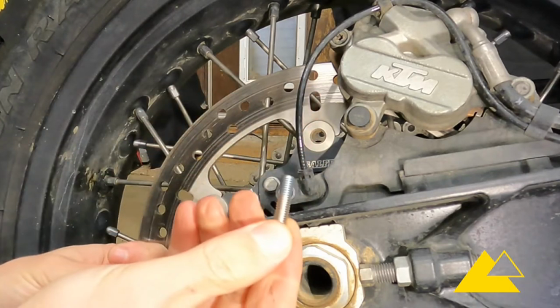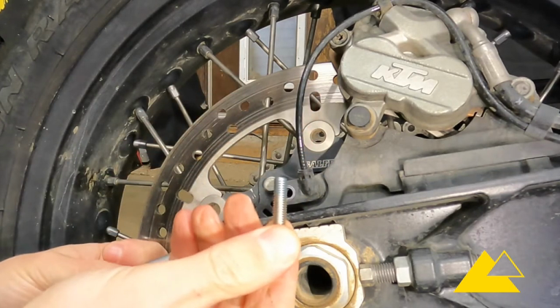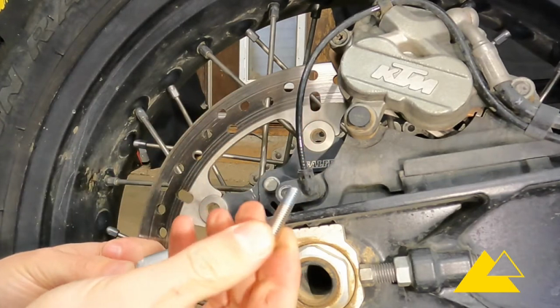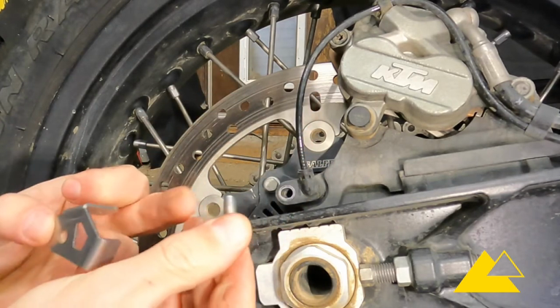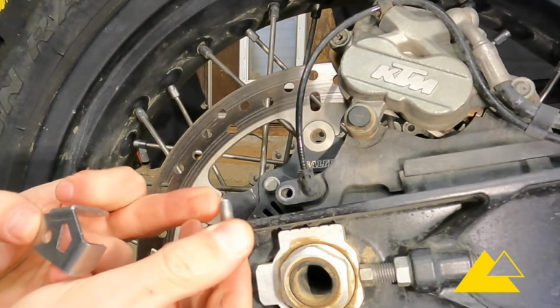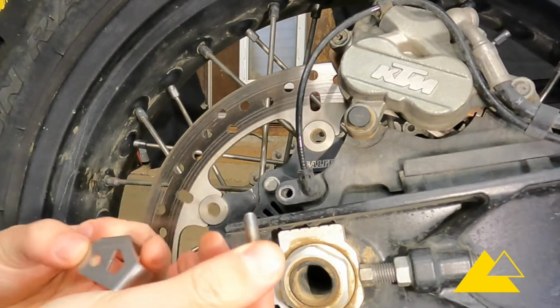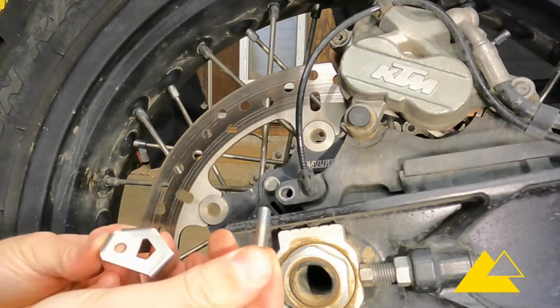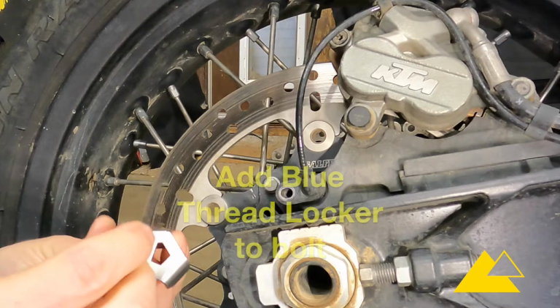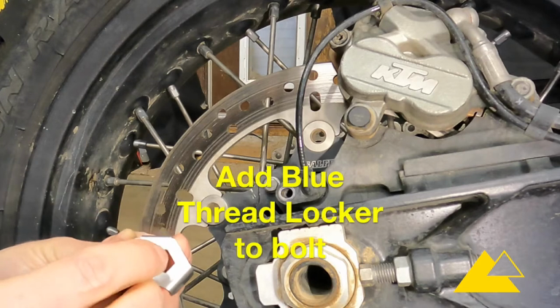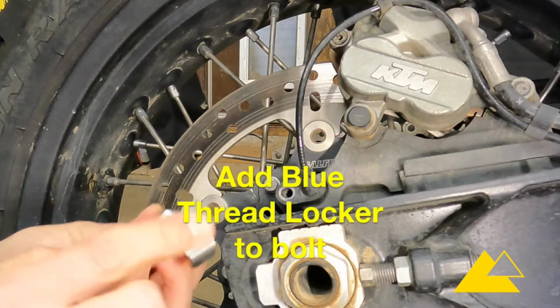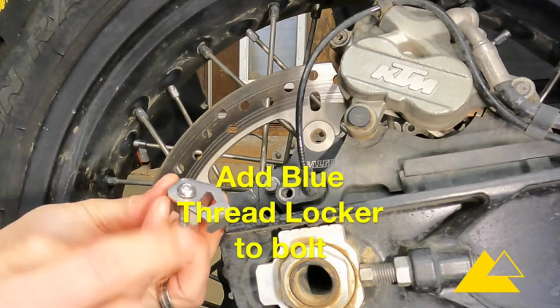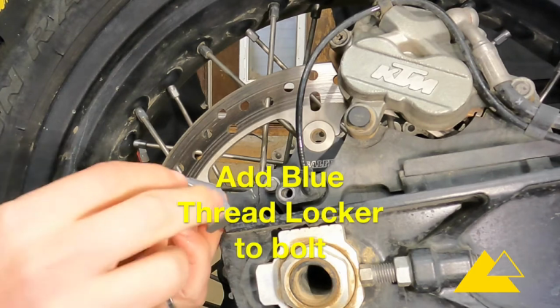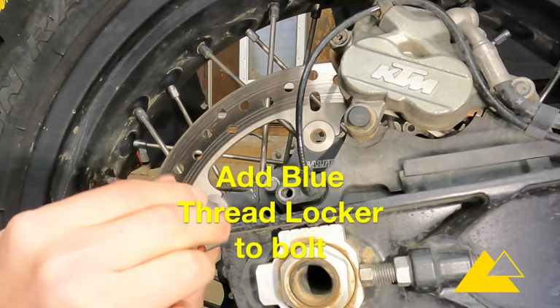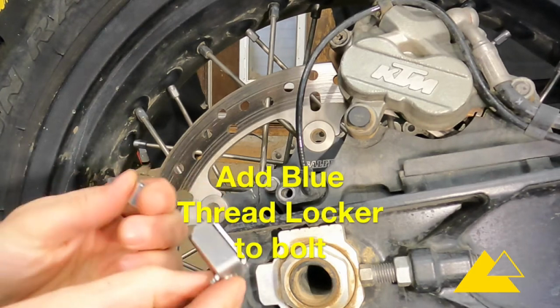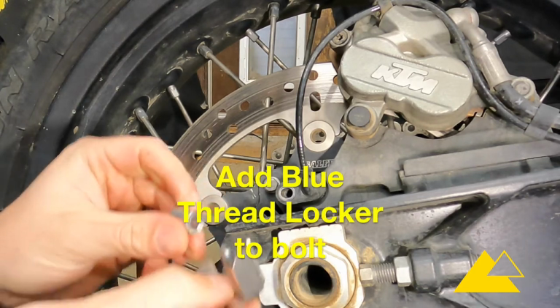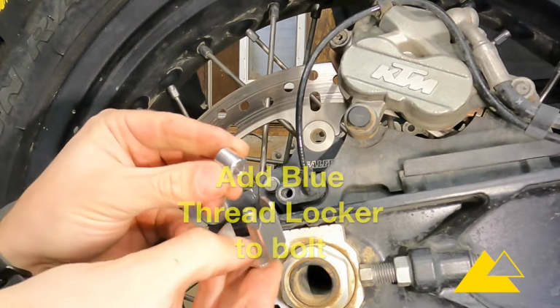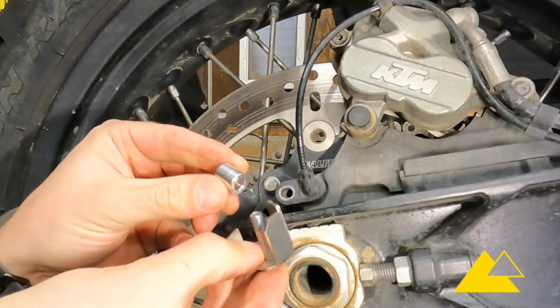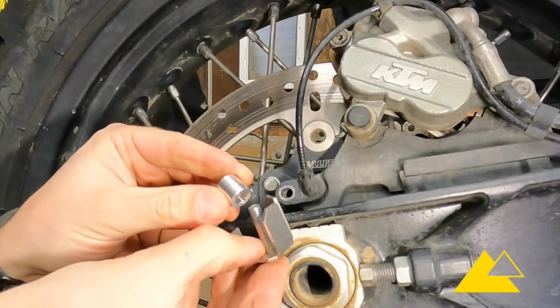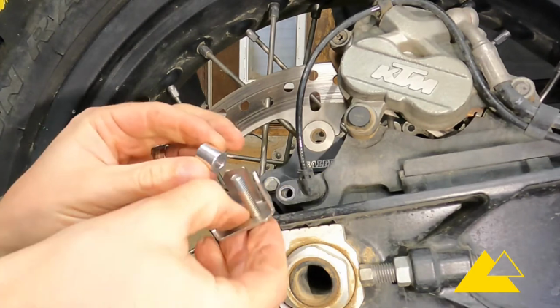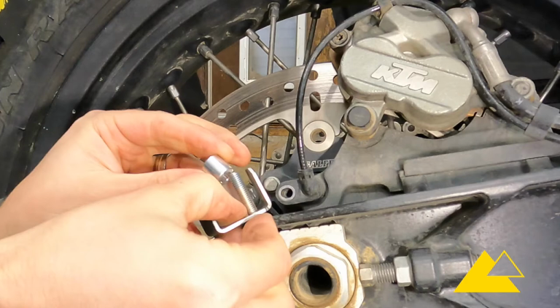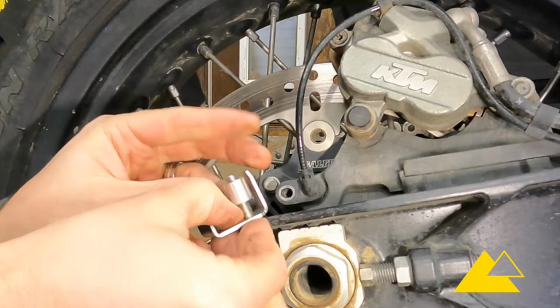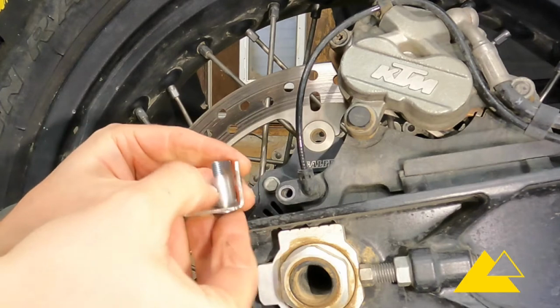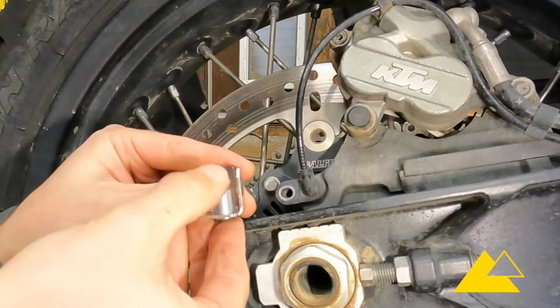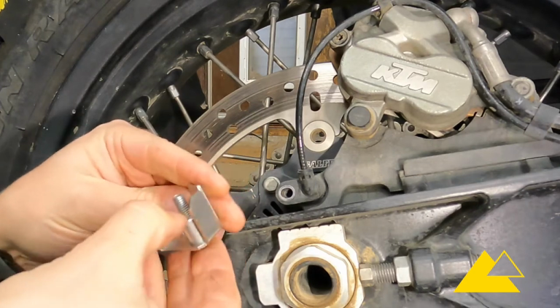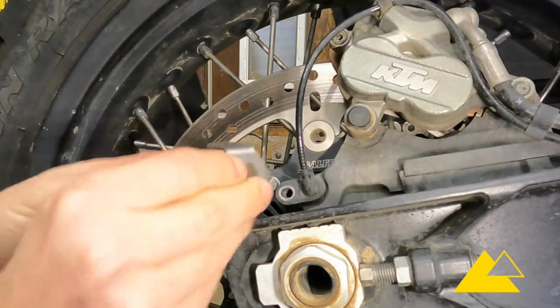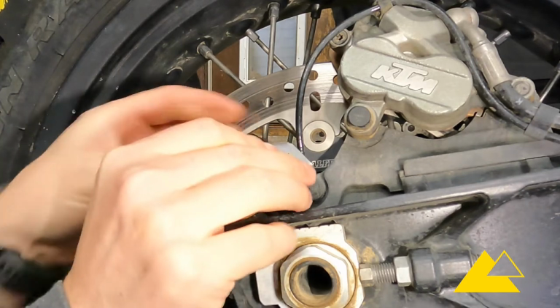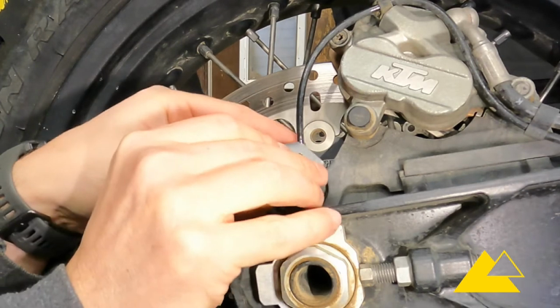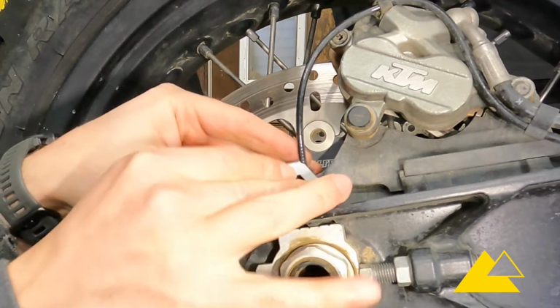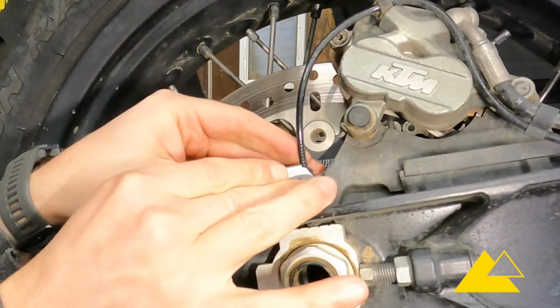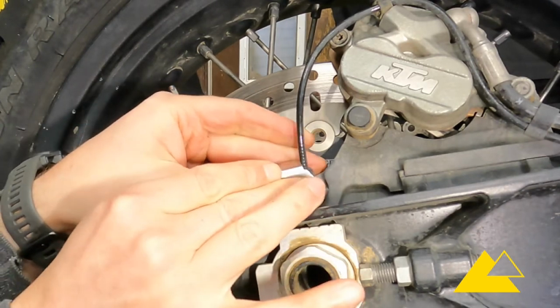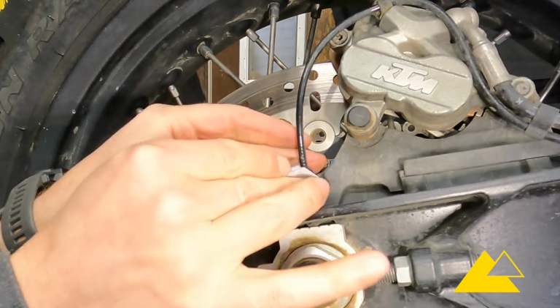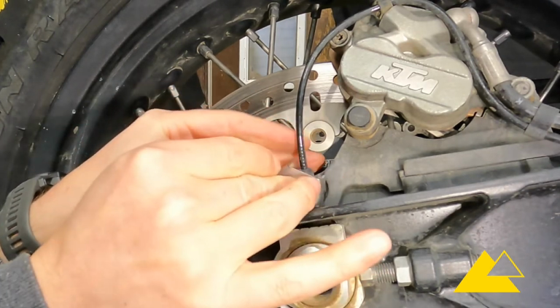Grab the bolt for it, put a little bit of blue threadlocker on it, insert it through the part, then take the spacer that comes with it, put the spacer over the bolt, and then put the bolt in the hole.